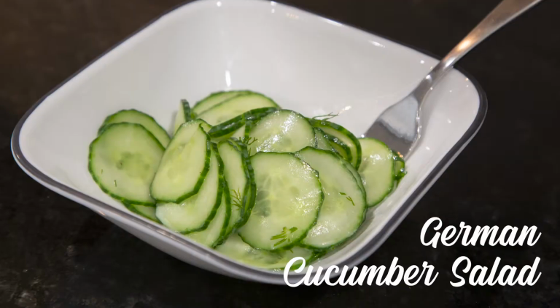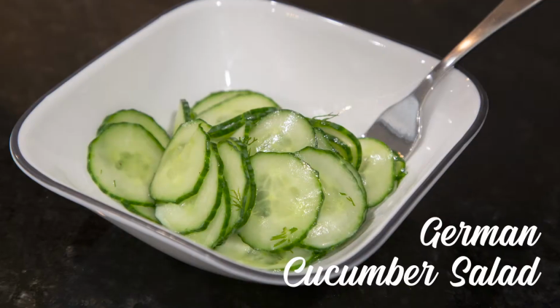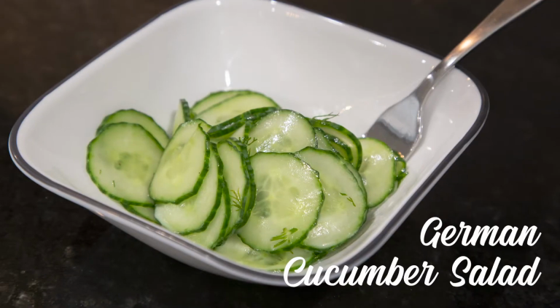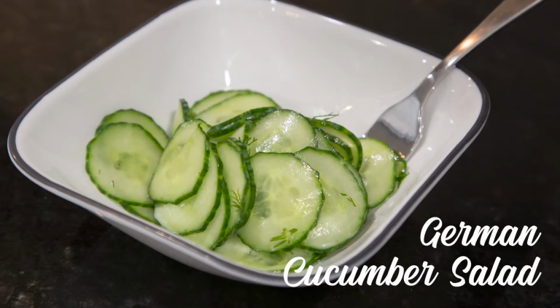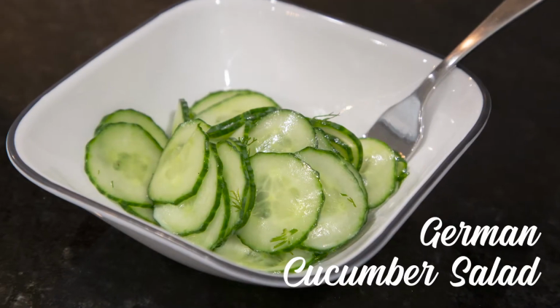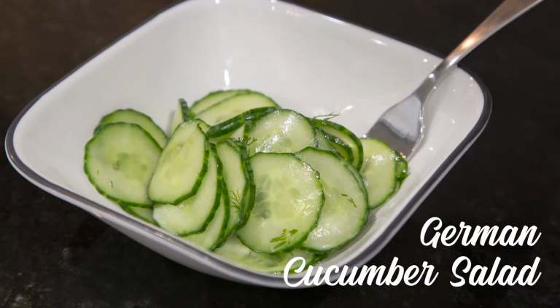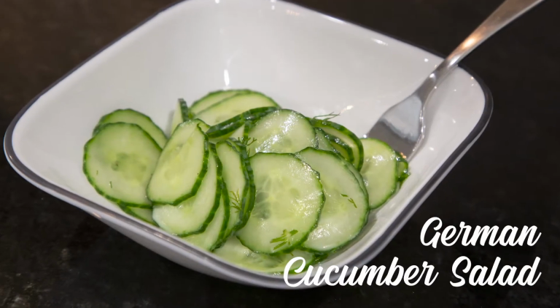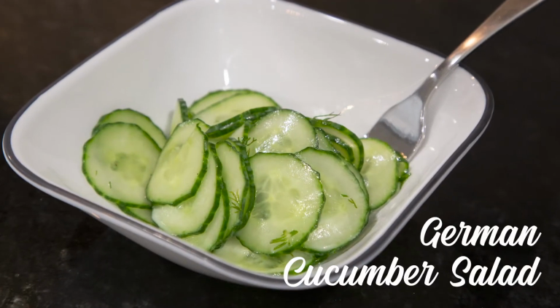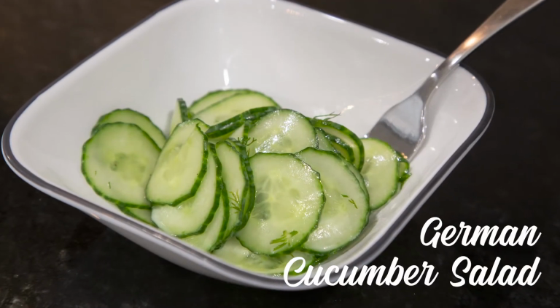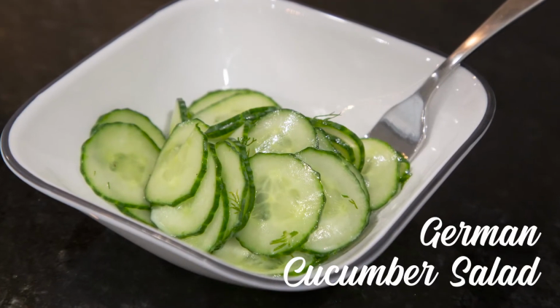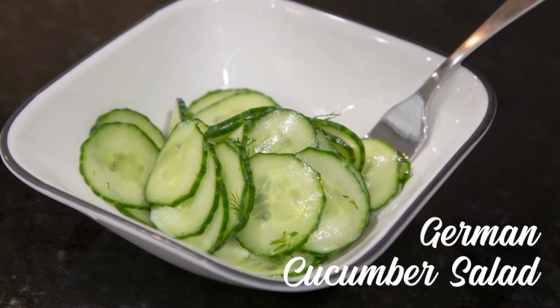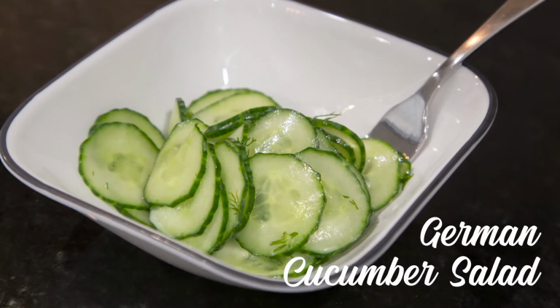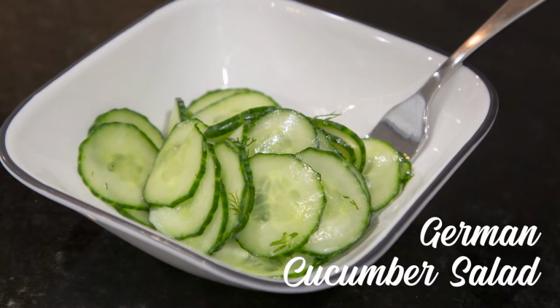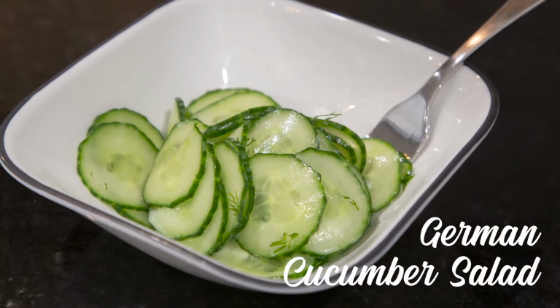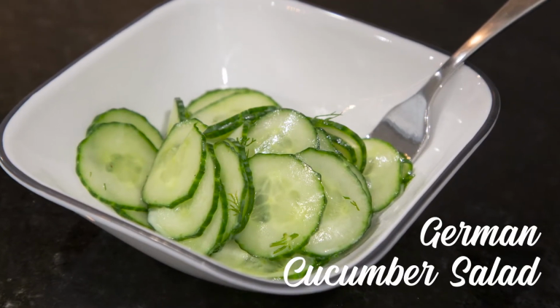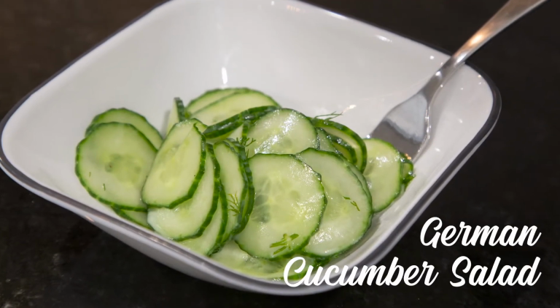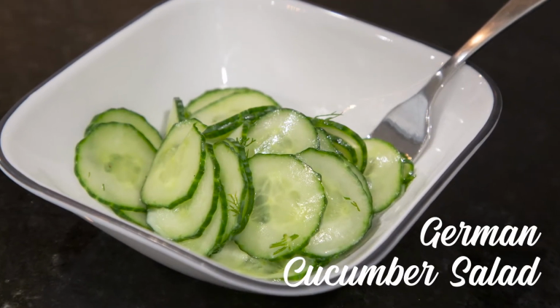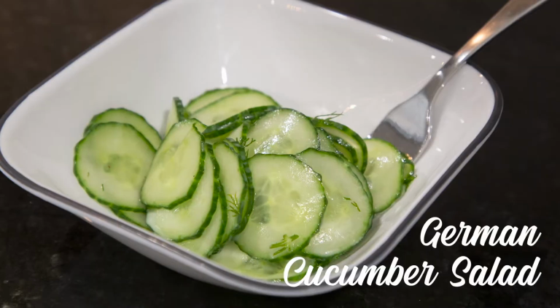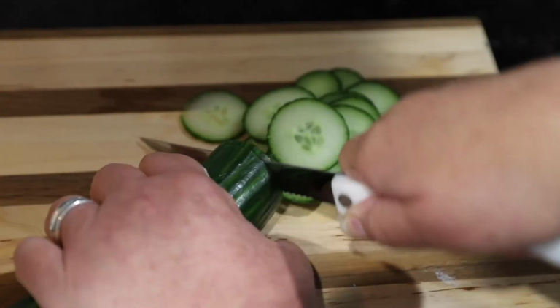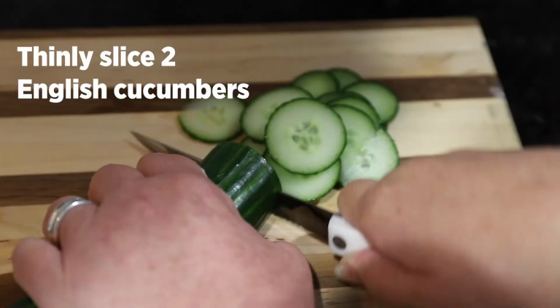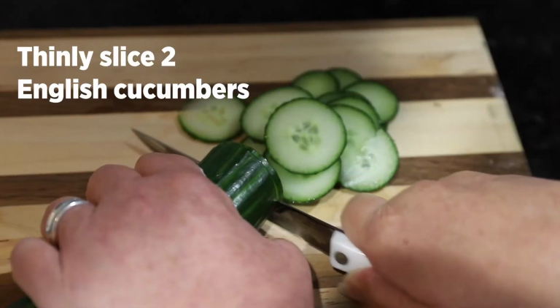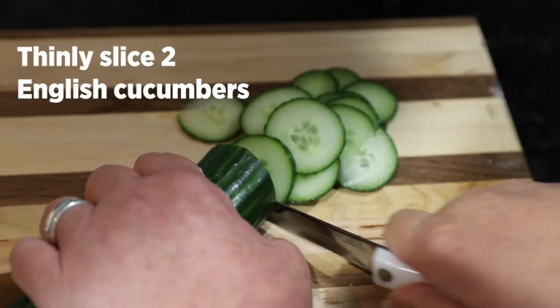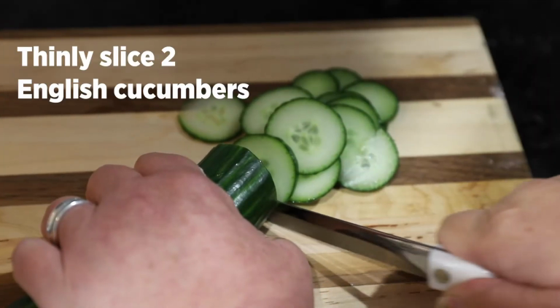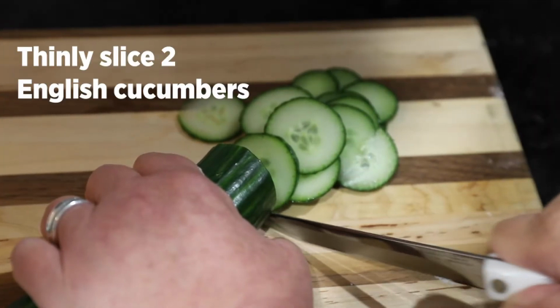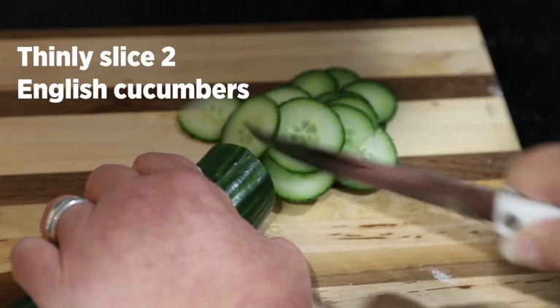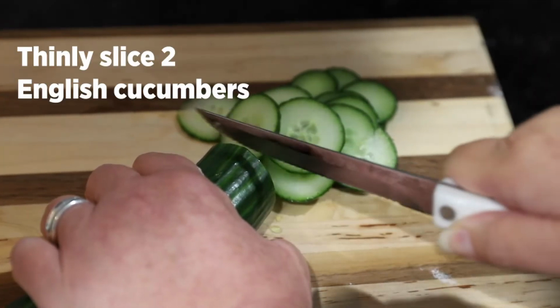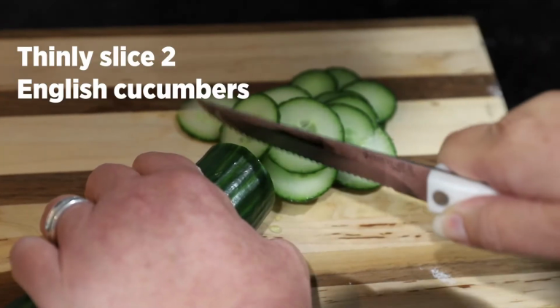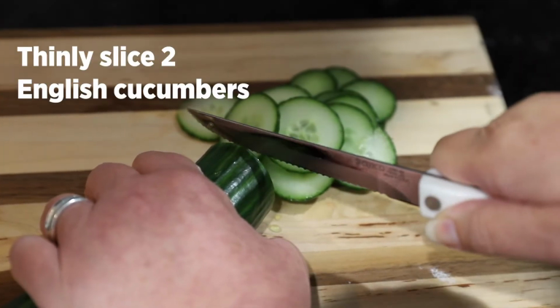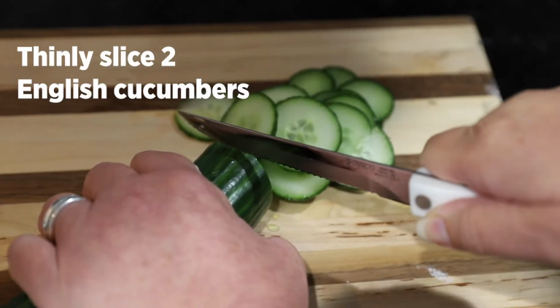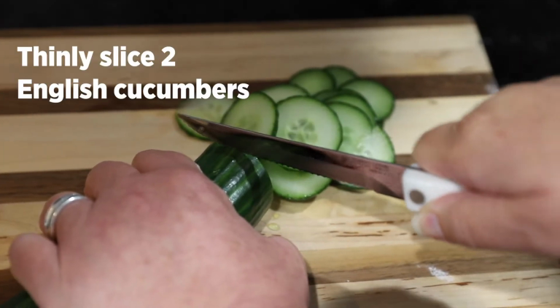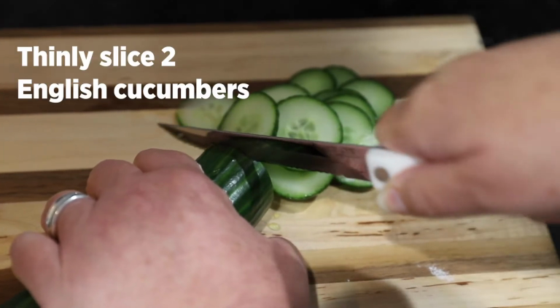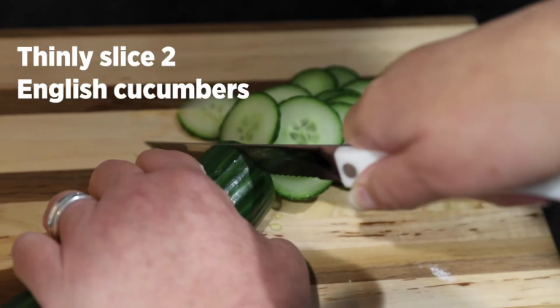Today we will be making a German cucumber salad. Thinly slice the English cucumbers and set aside.